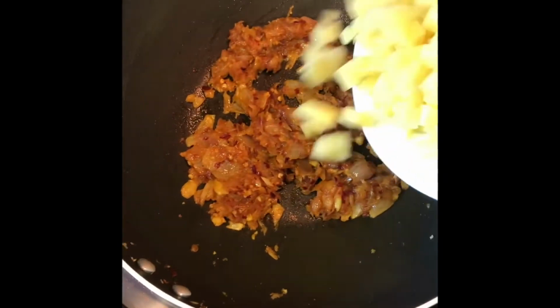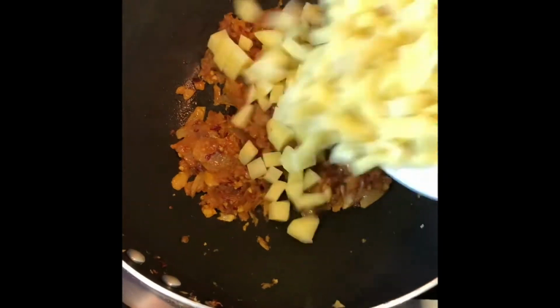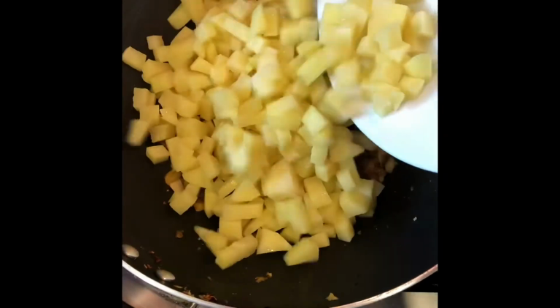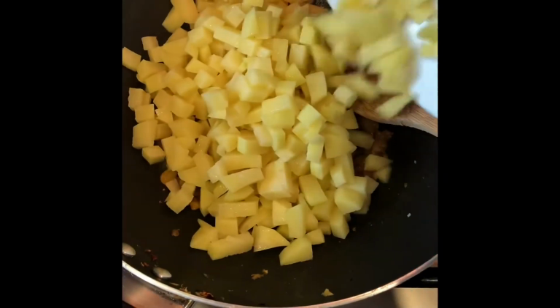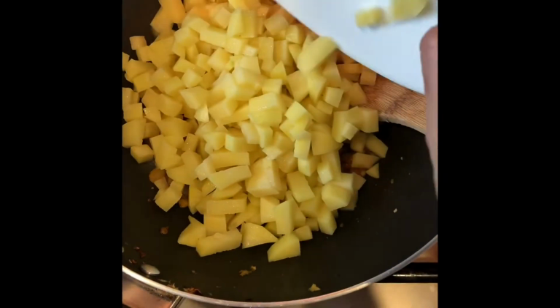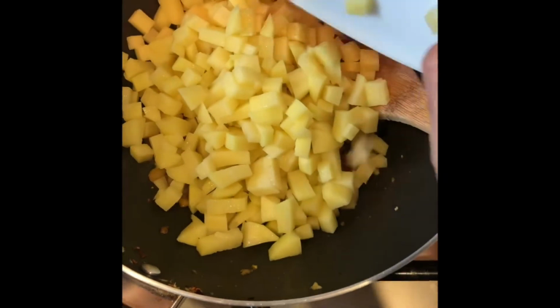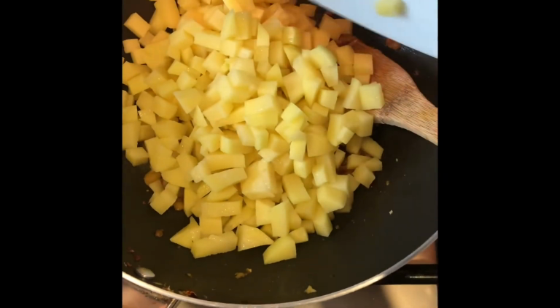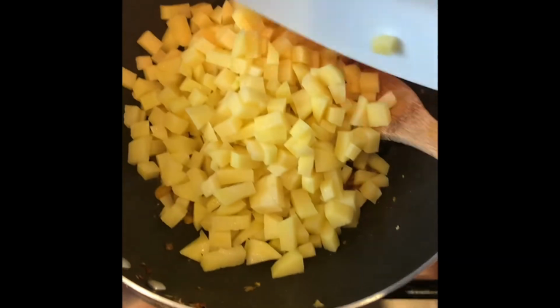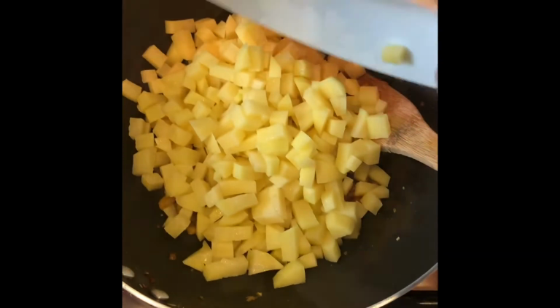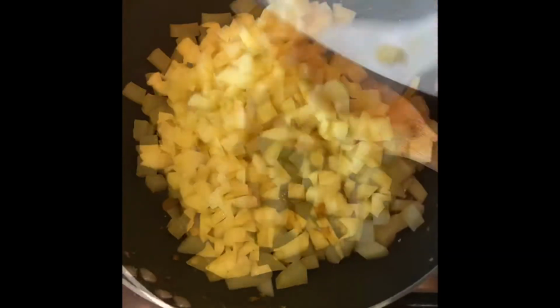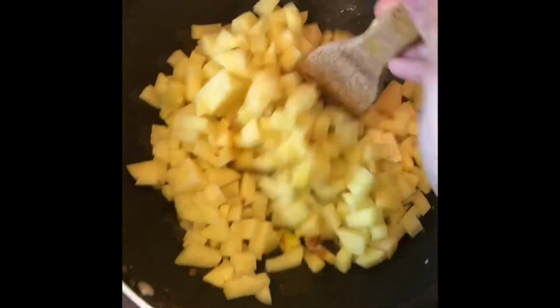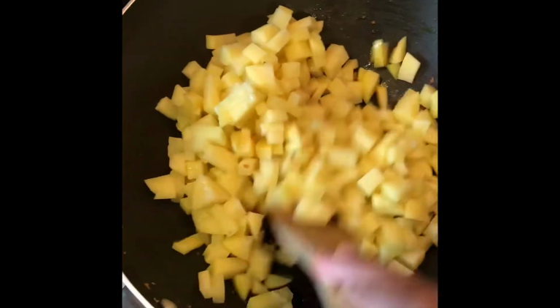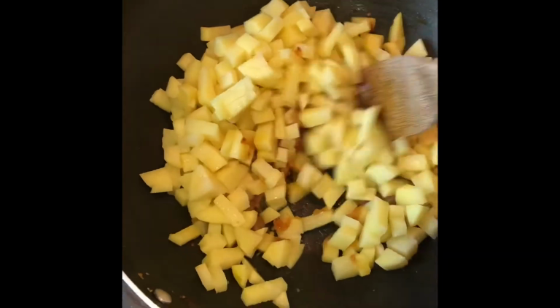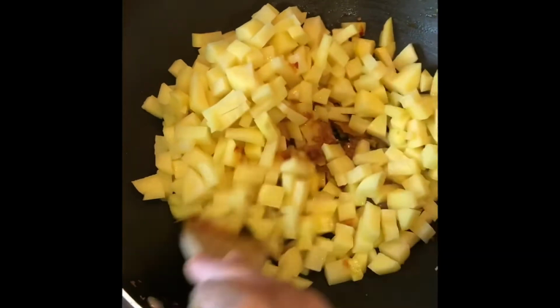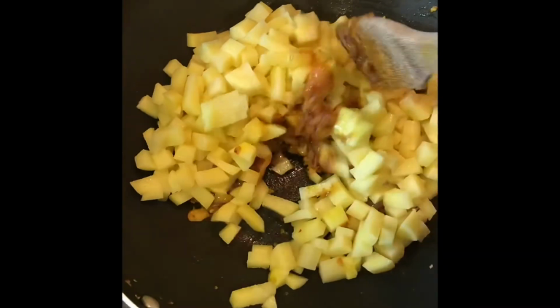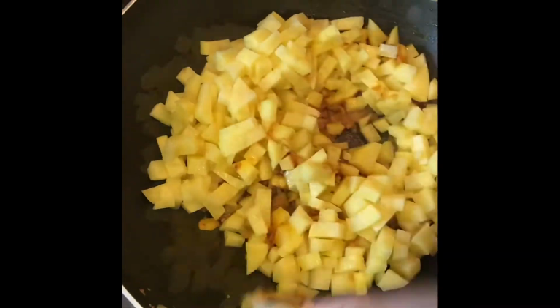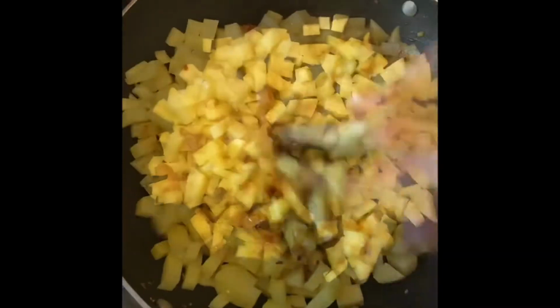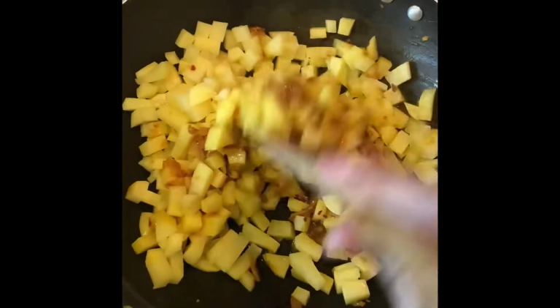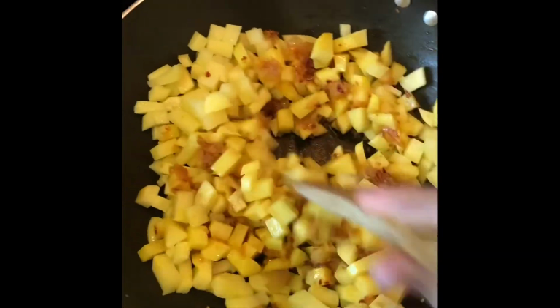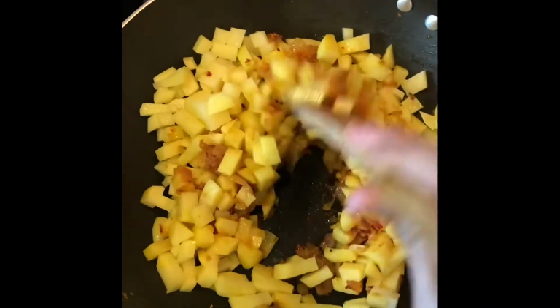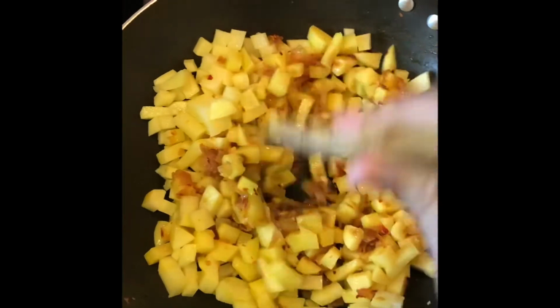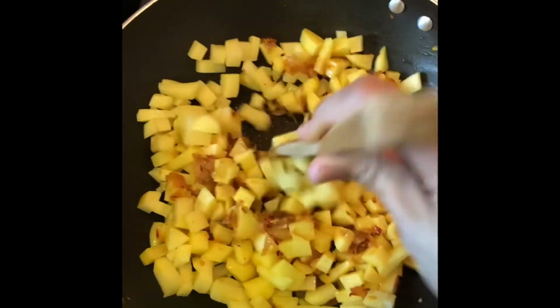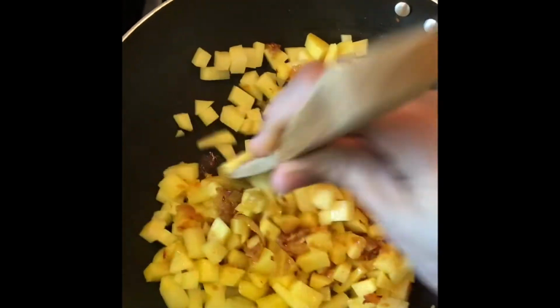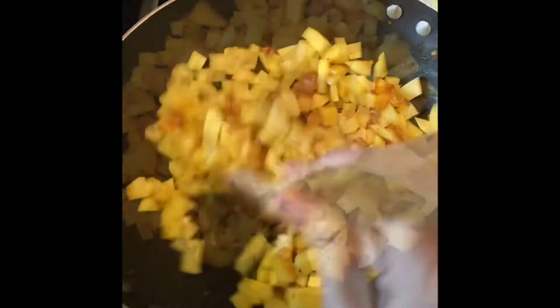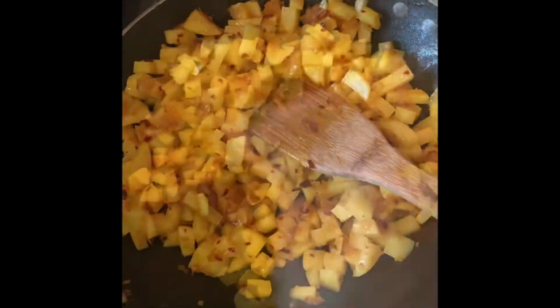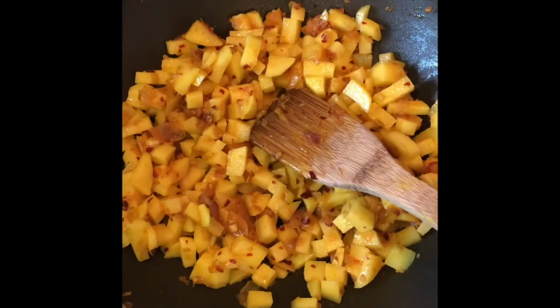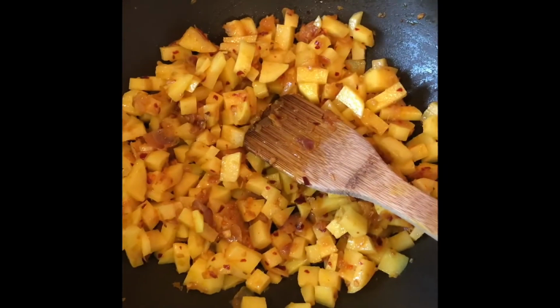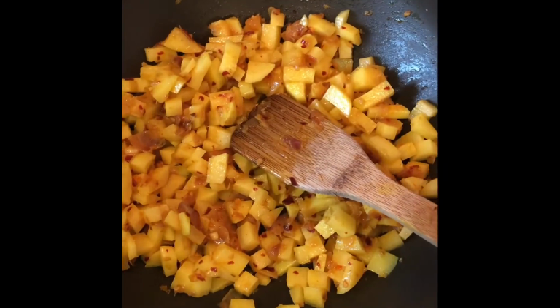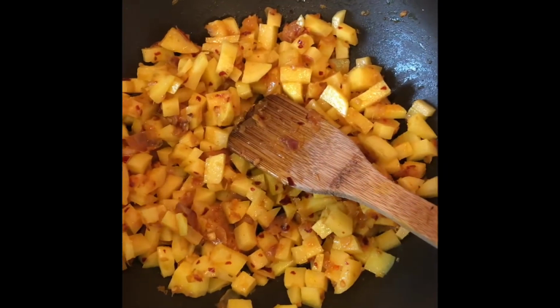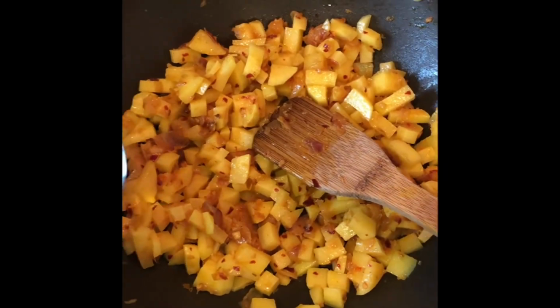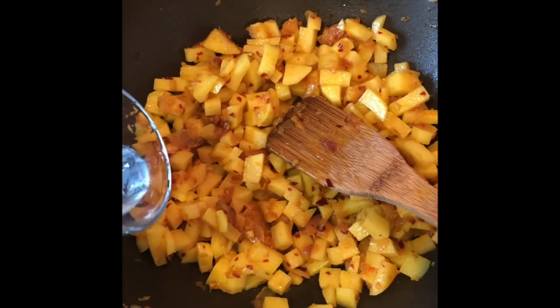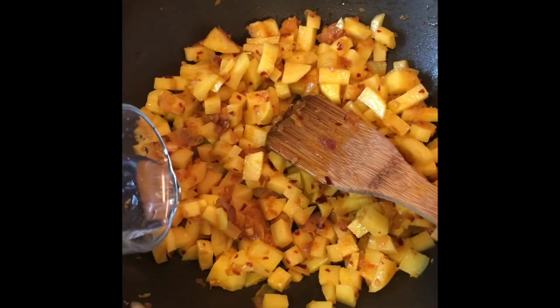I think it's gonna be easy if you start cutting out this thing. Then we will pour a glass of tea.